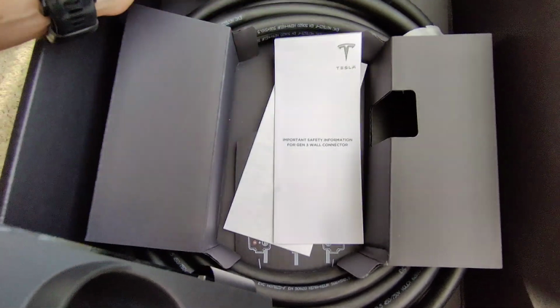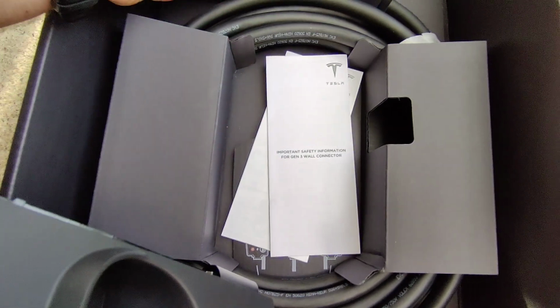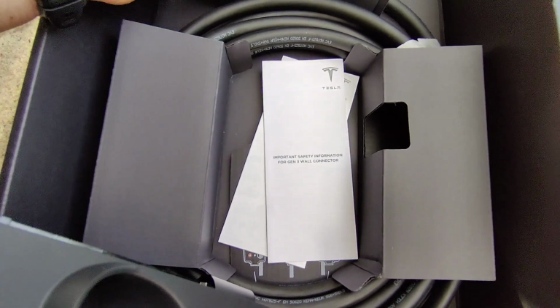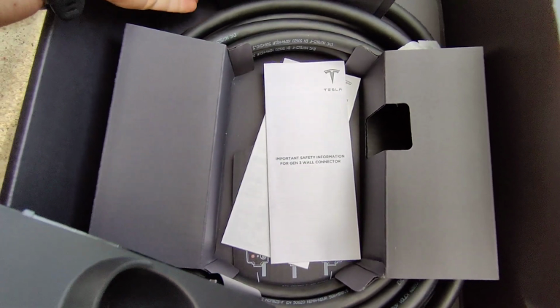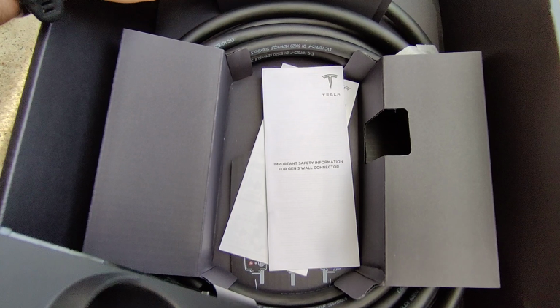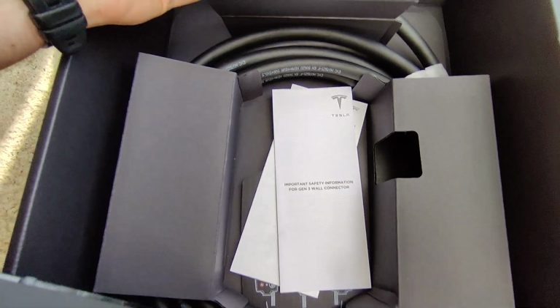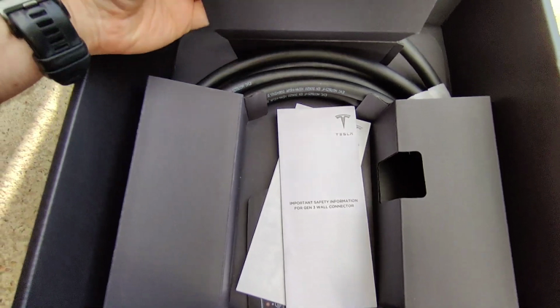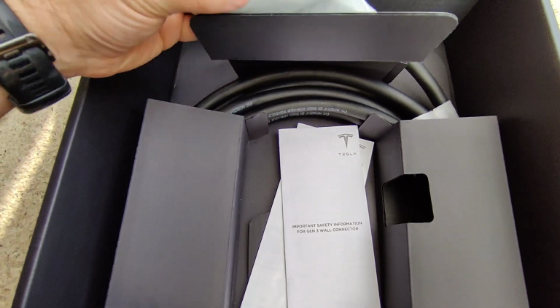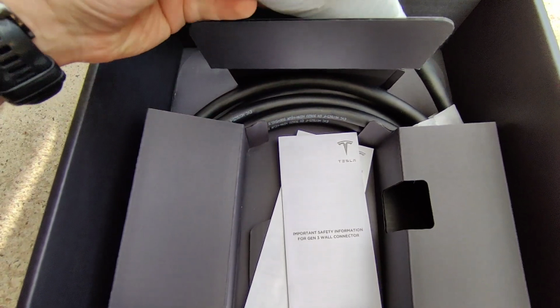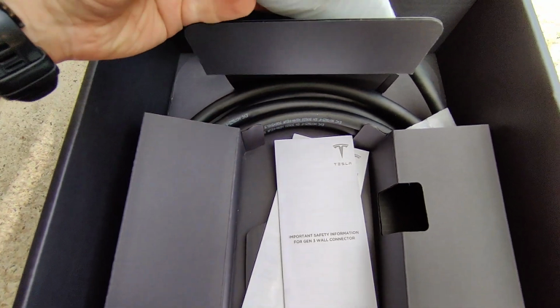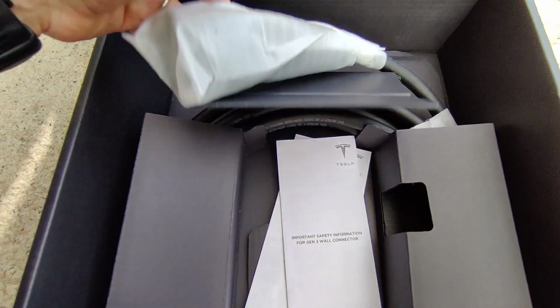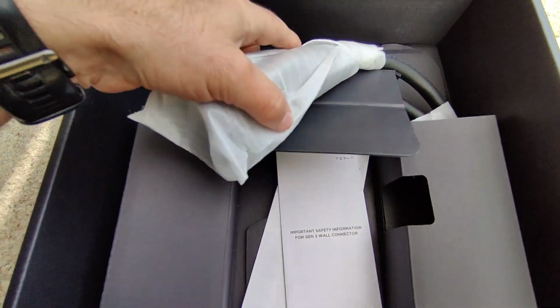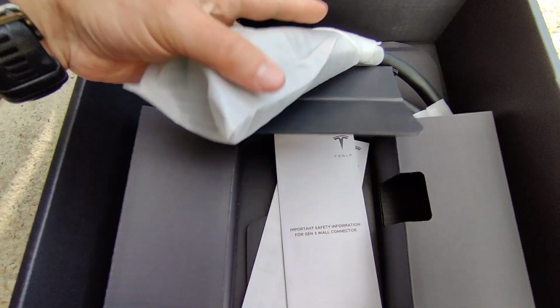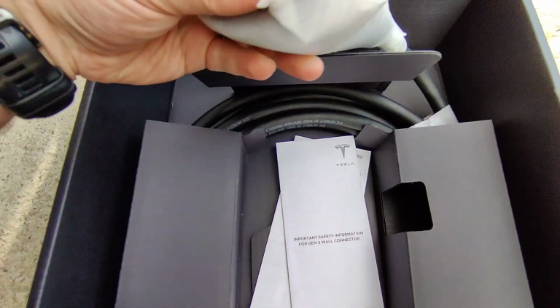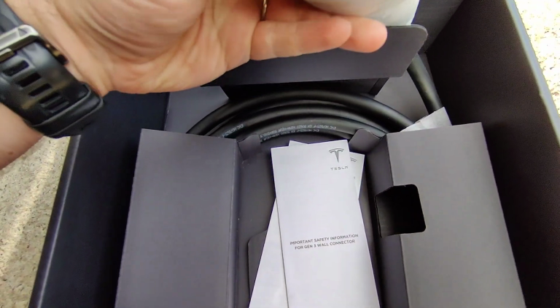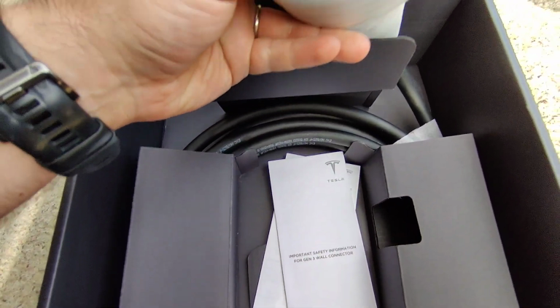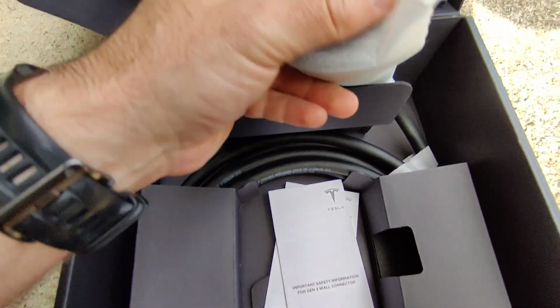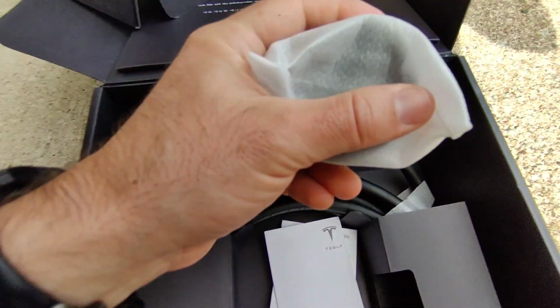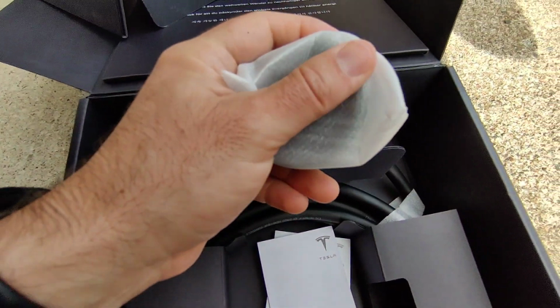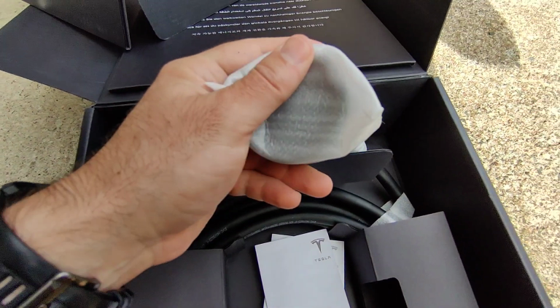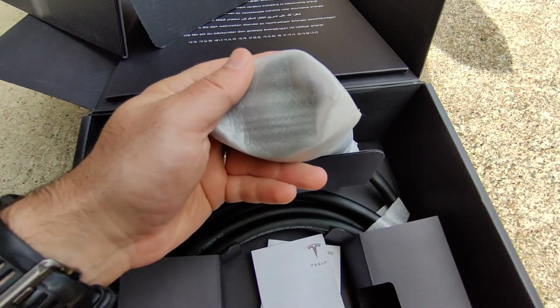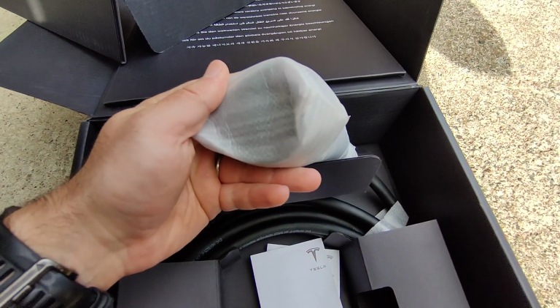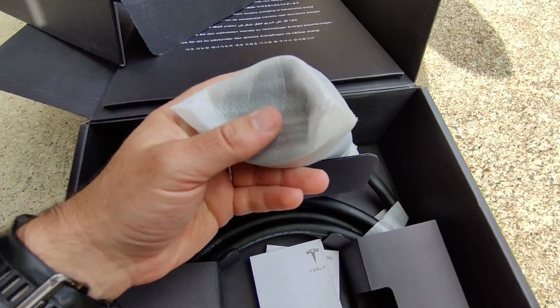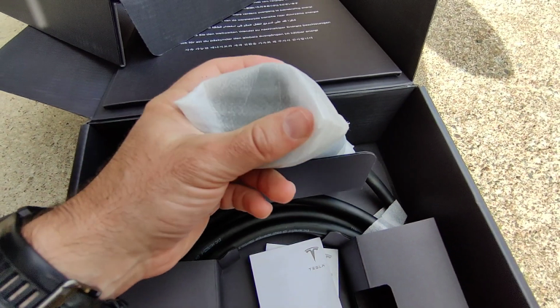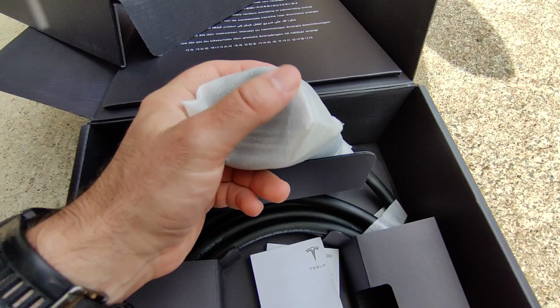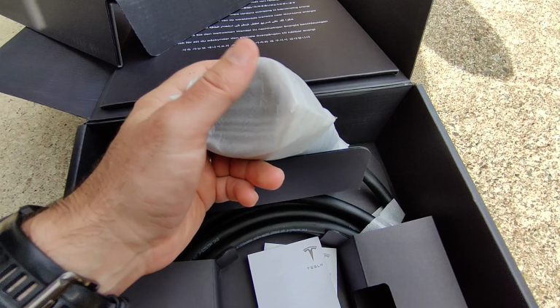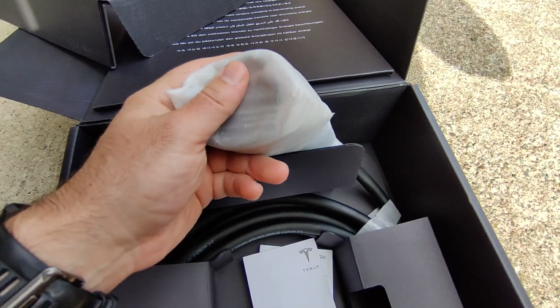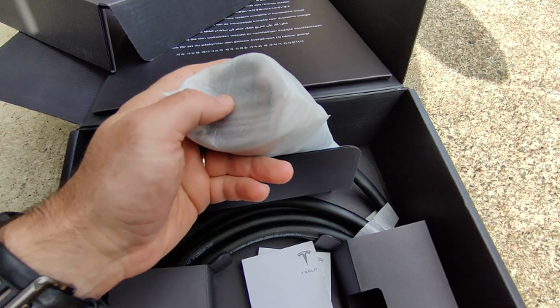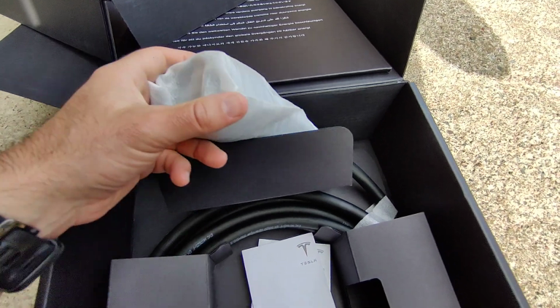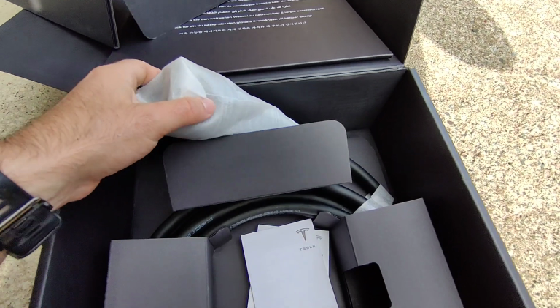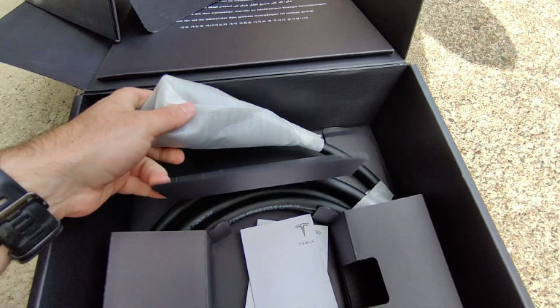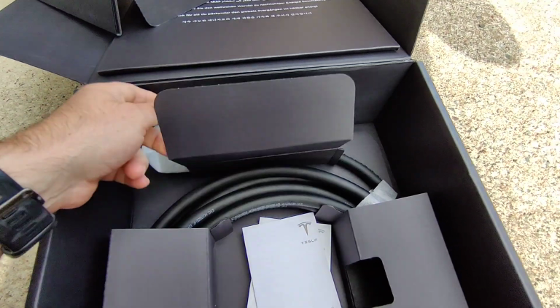The charging head is over here. This is the European charging head.